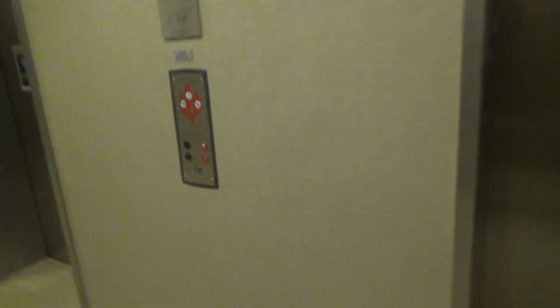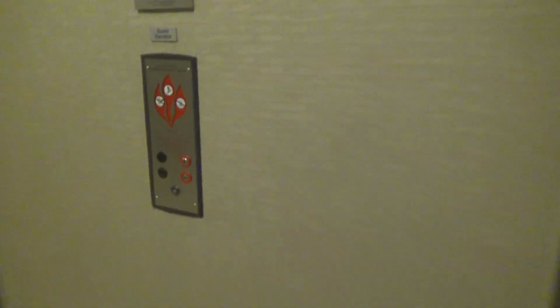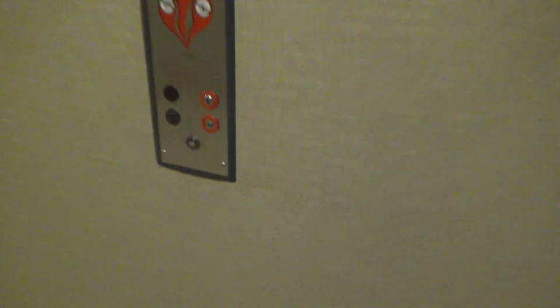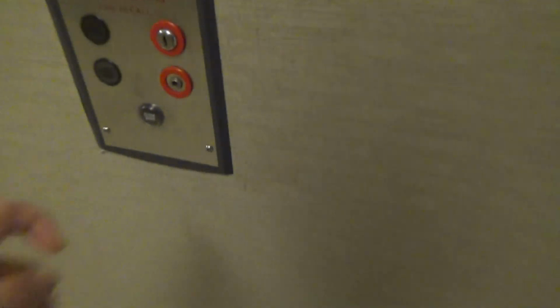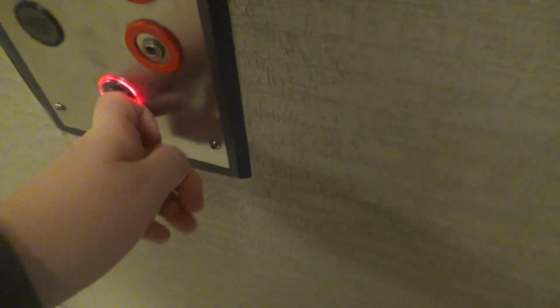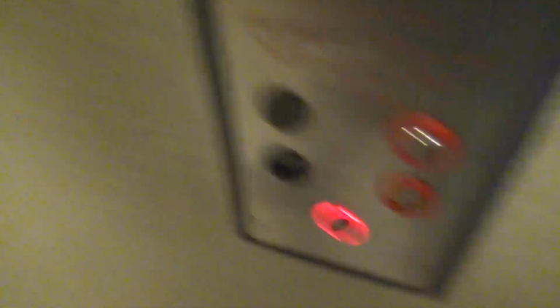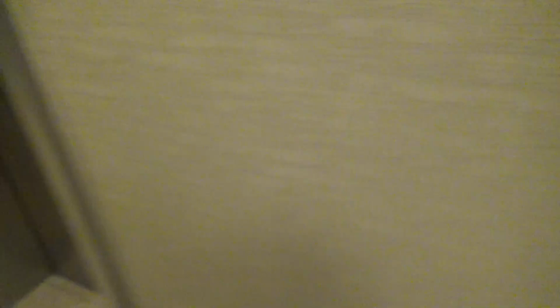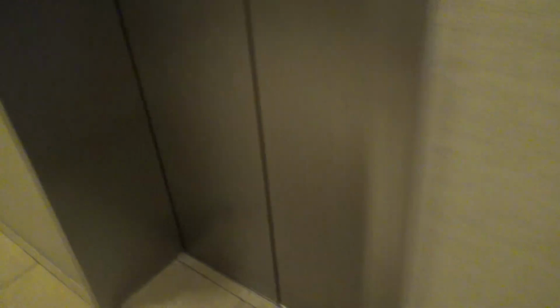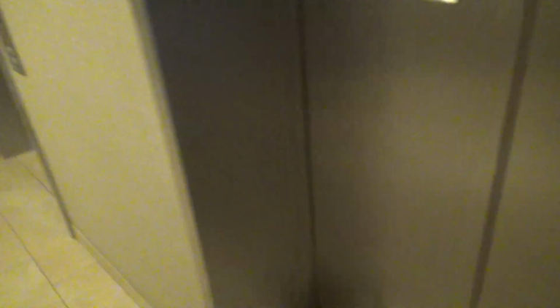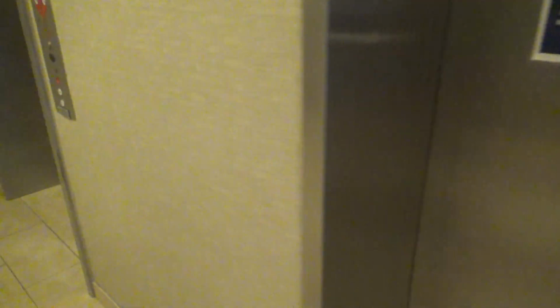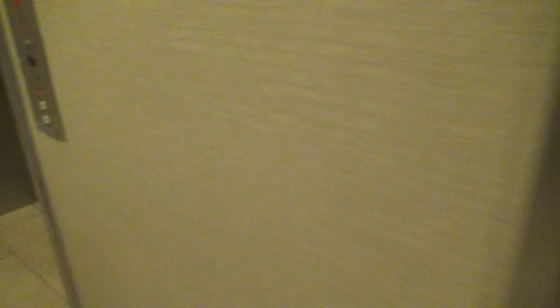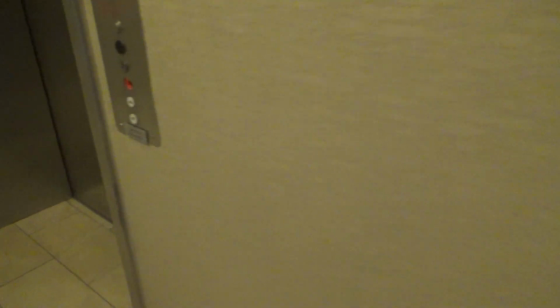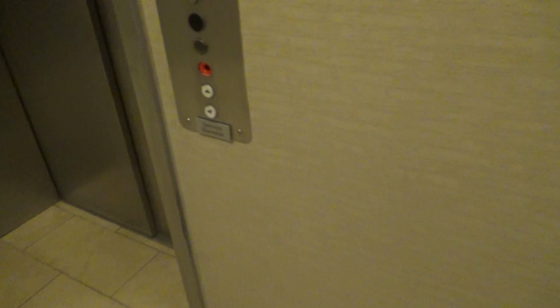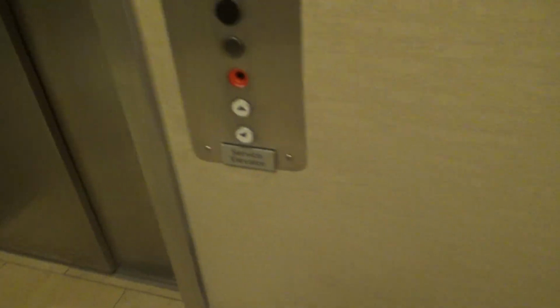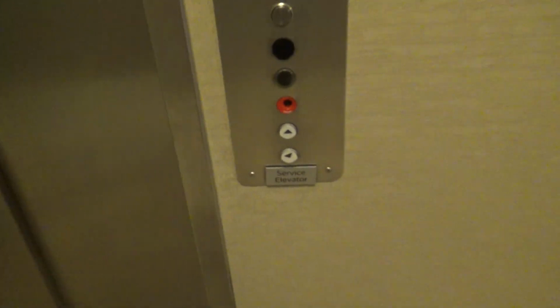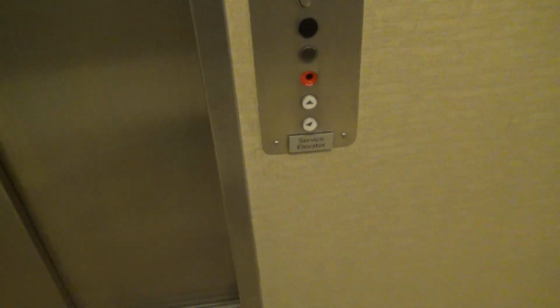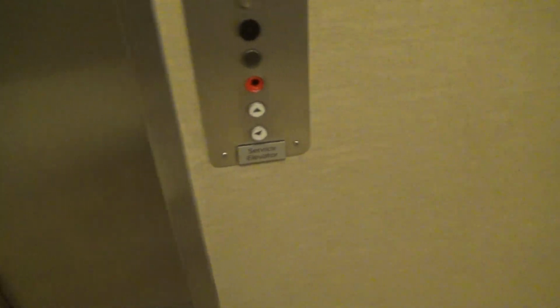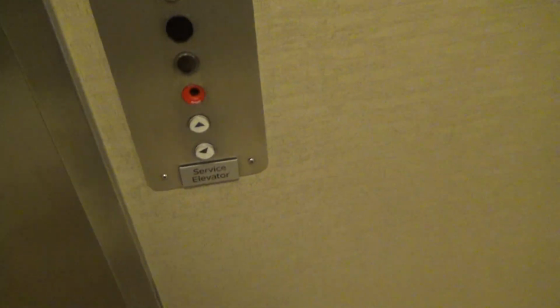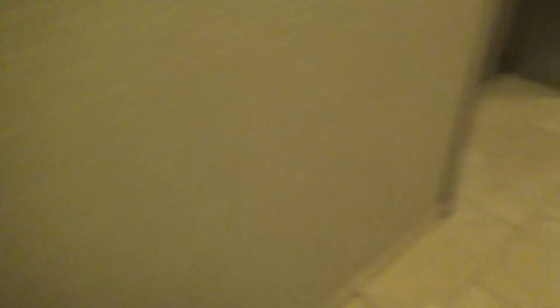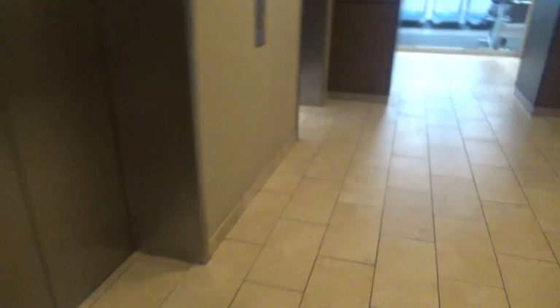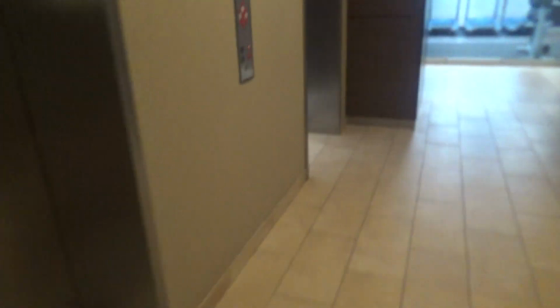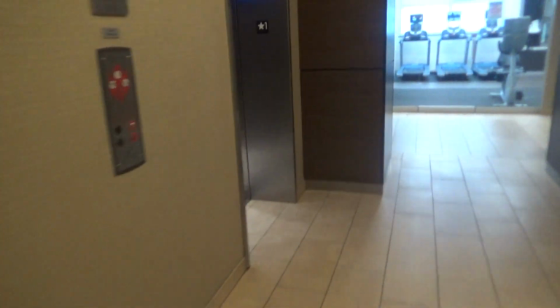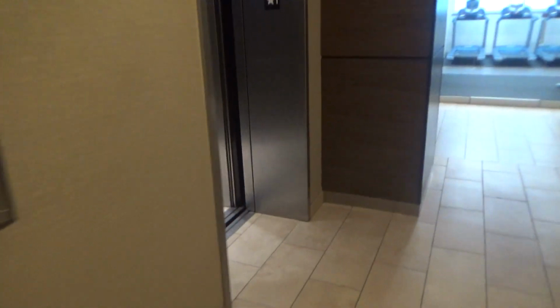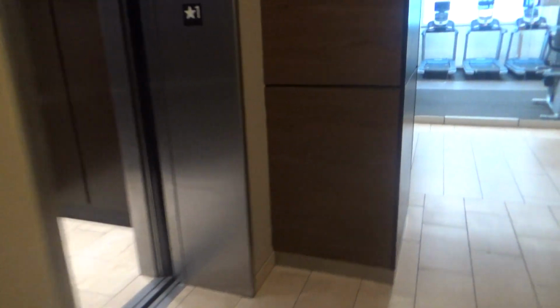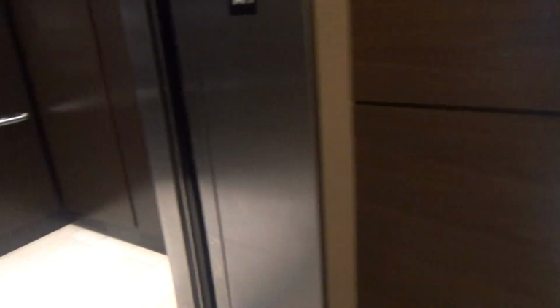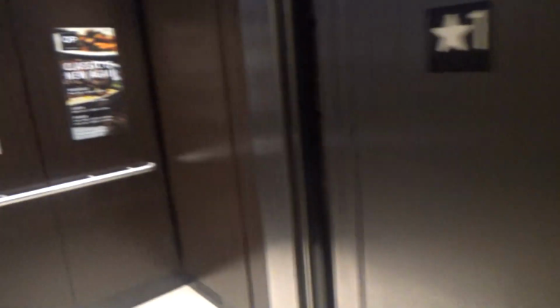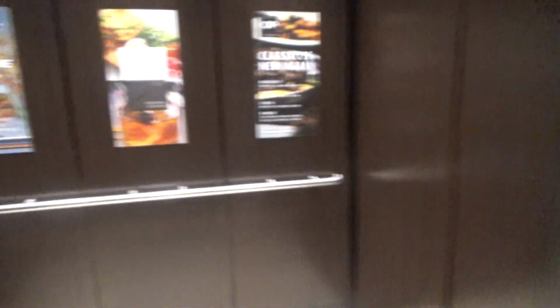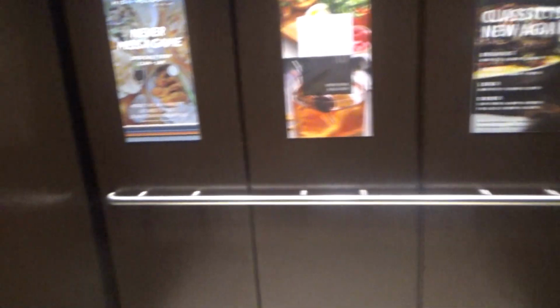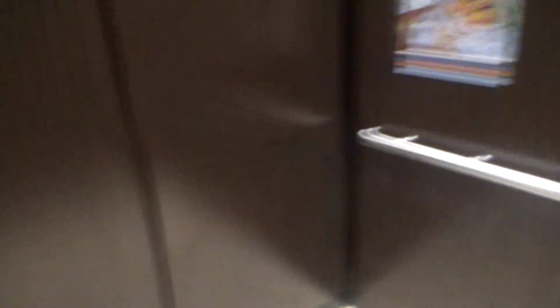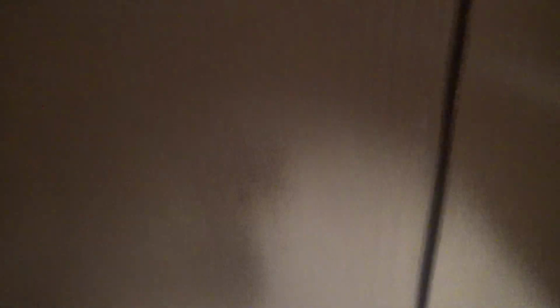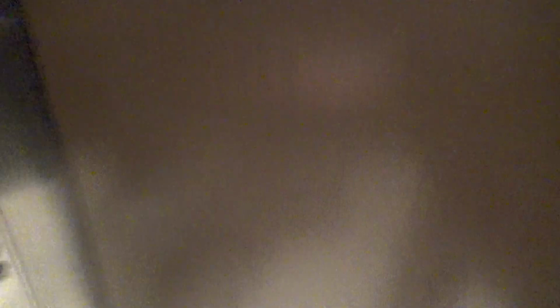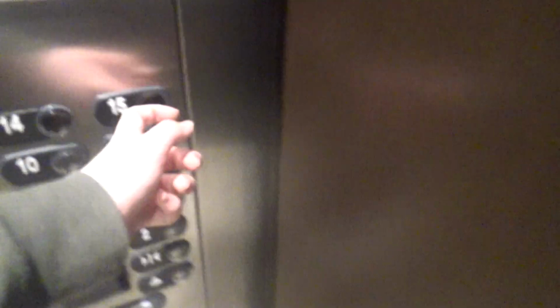These are the elevators at the corner of Van Marriott in downtown Indianapolis. This is Sir of Sylvia. And we got one. They're Thyssenkrupp. 15.